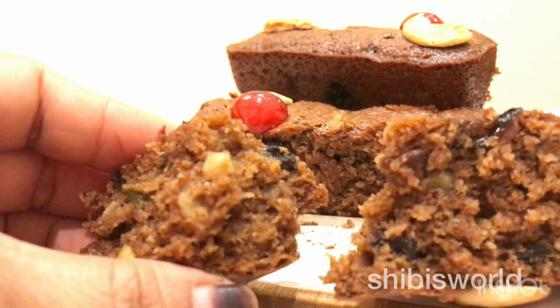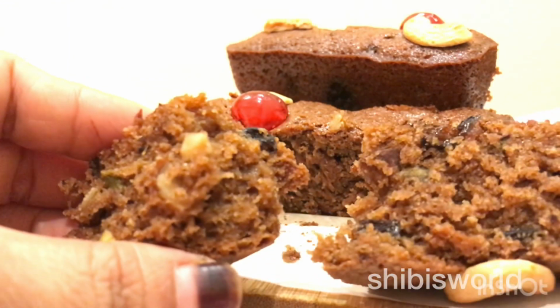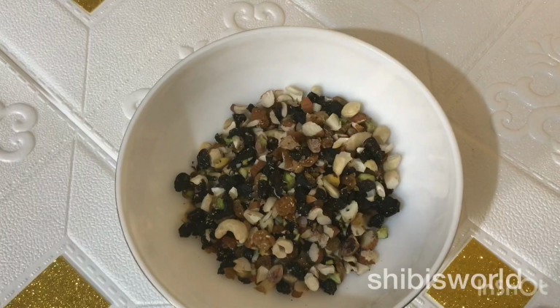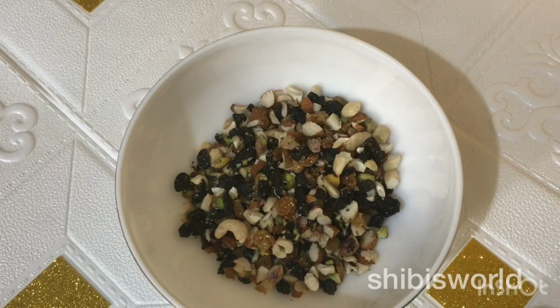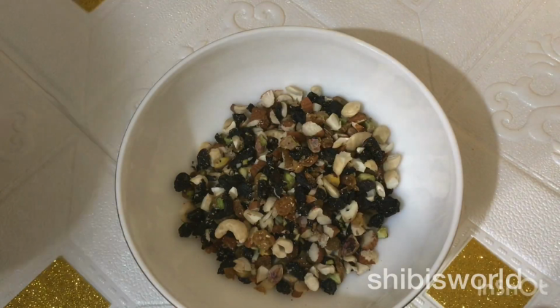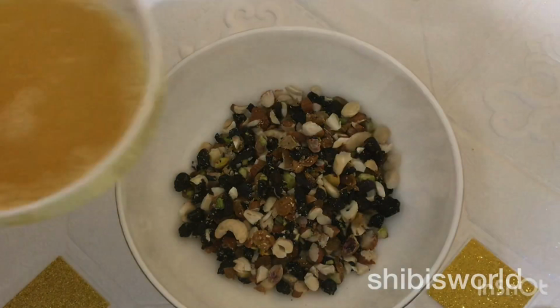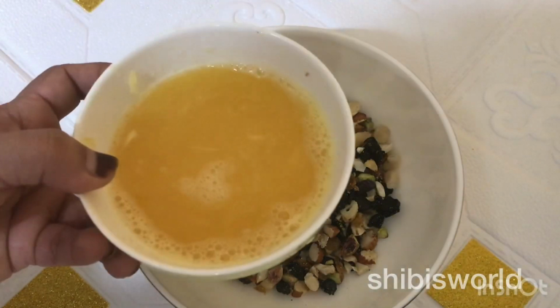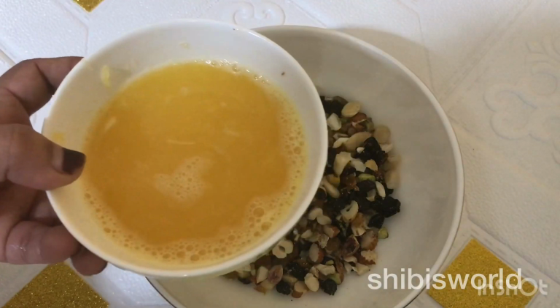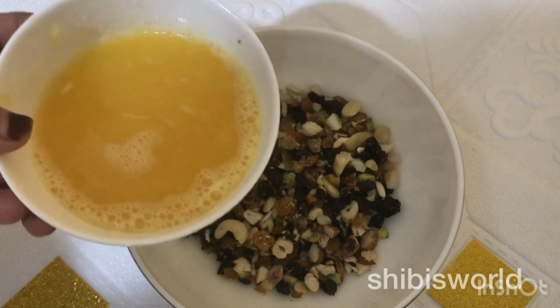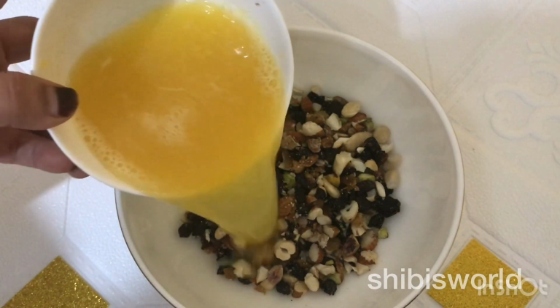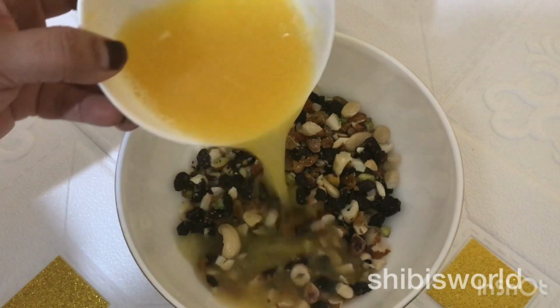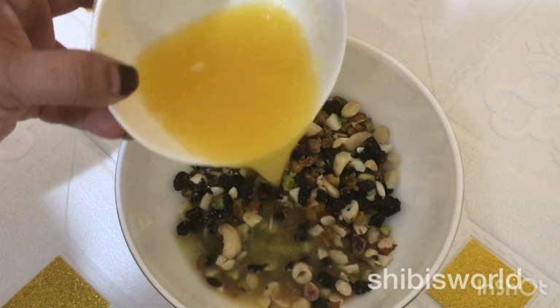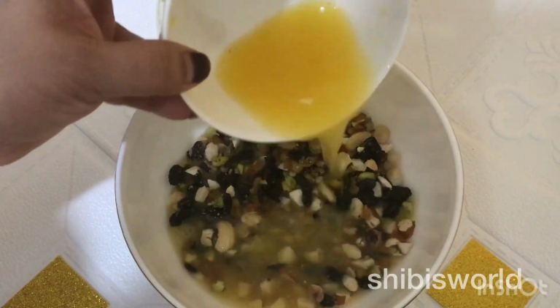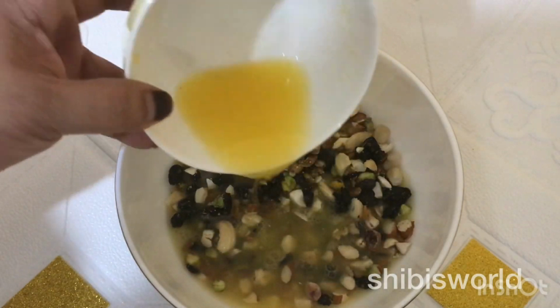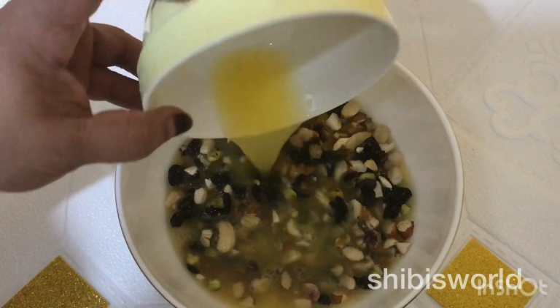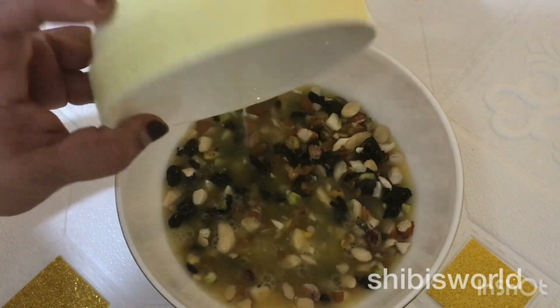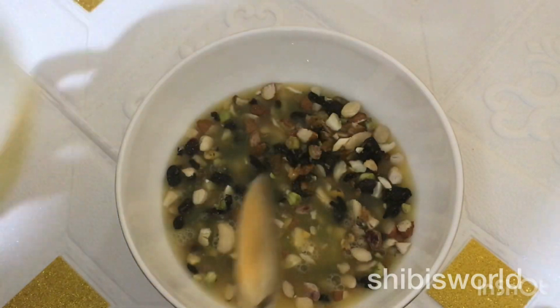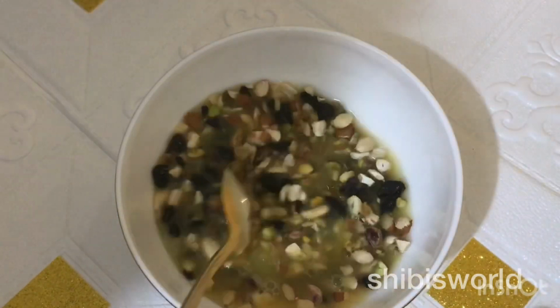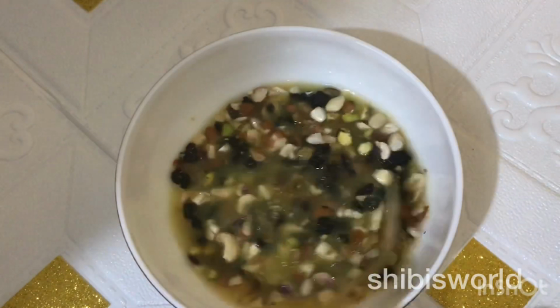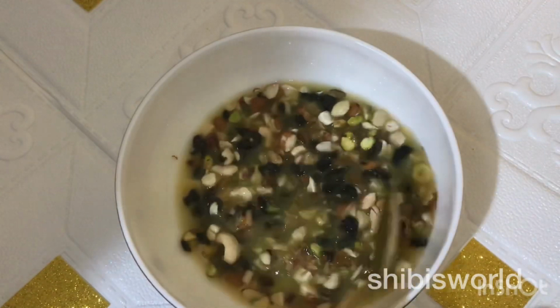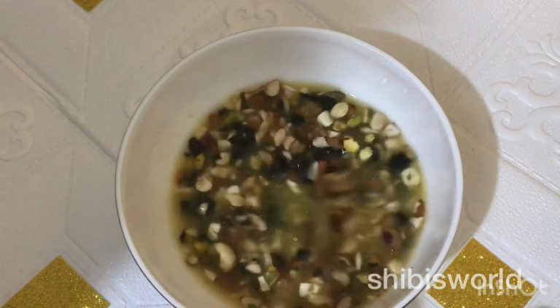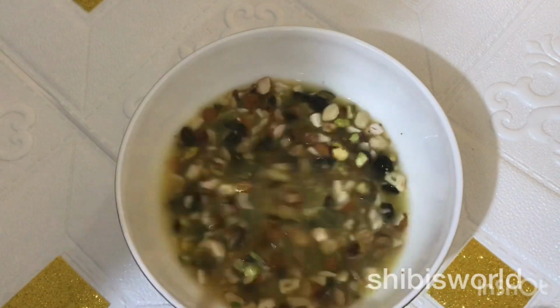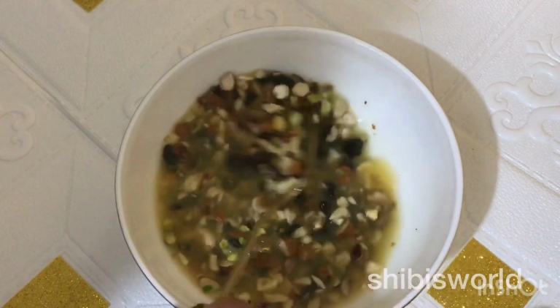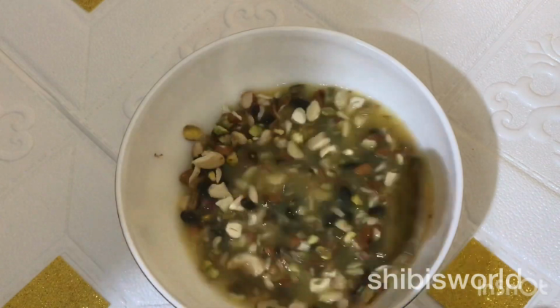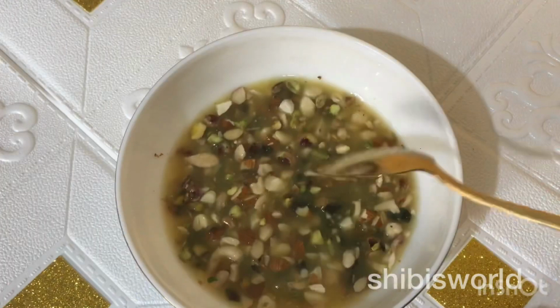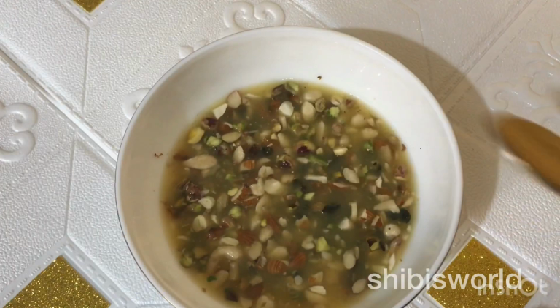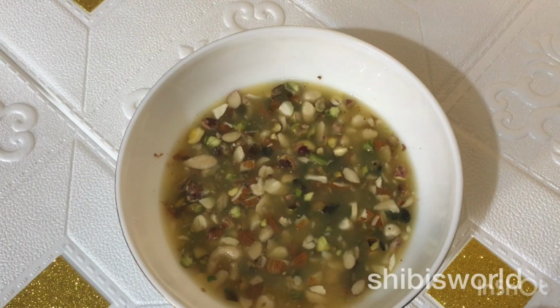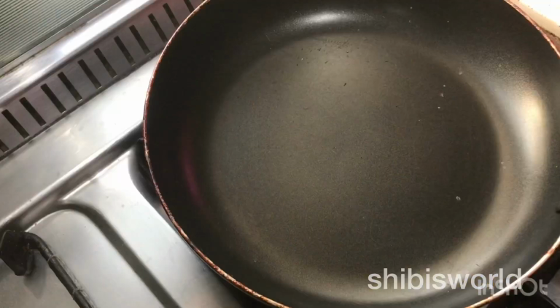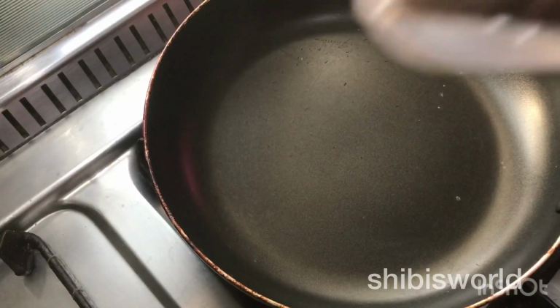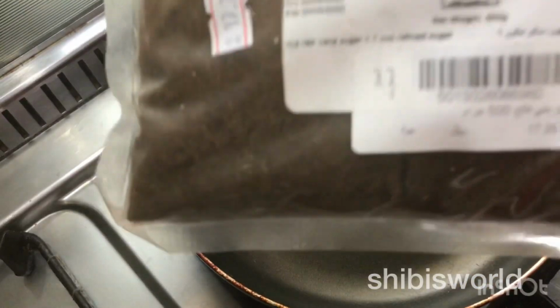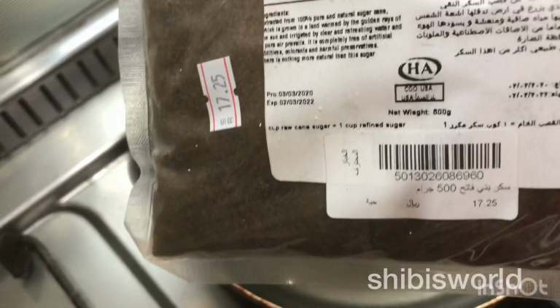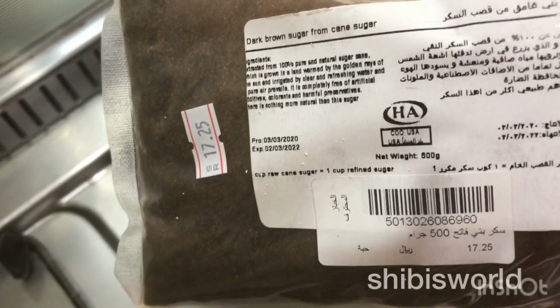I am going to make a plum cake instantly, using dry fruit and tutti-fruits. I am also going to use a powder on the orange juice.